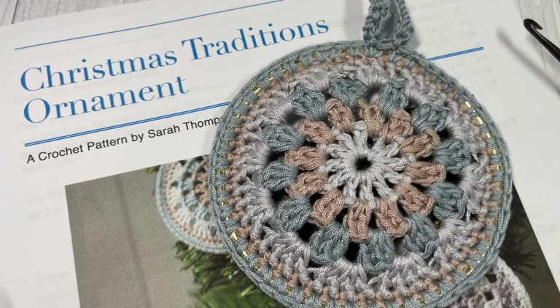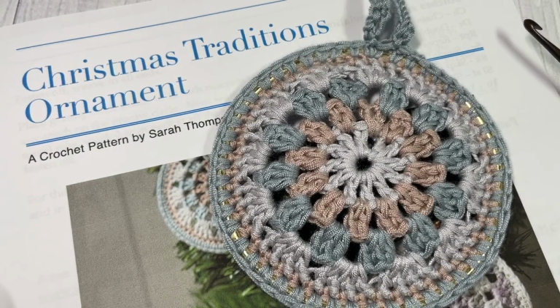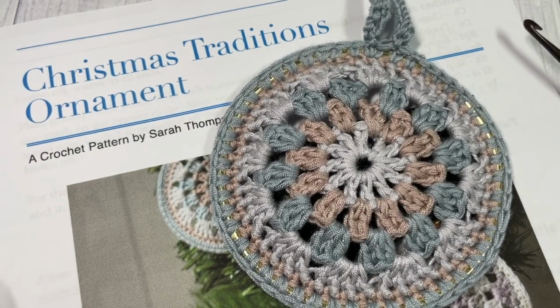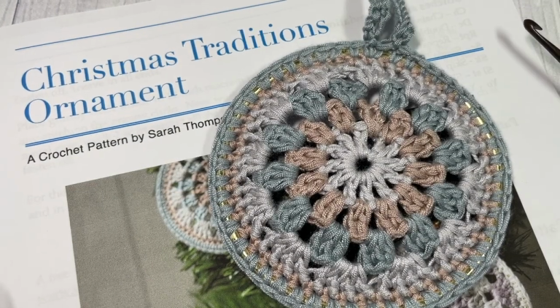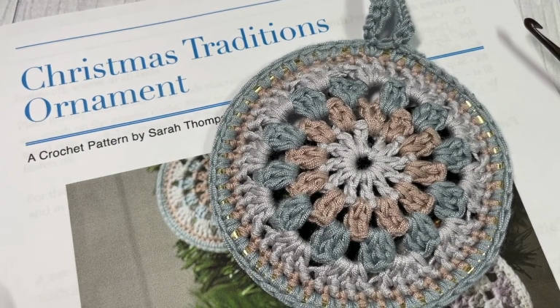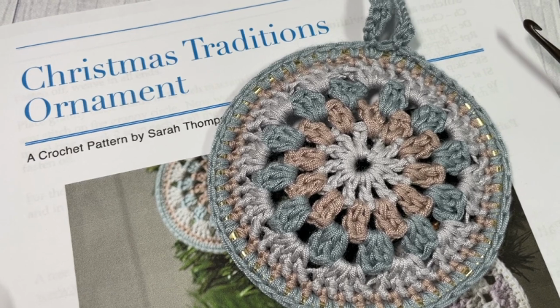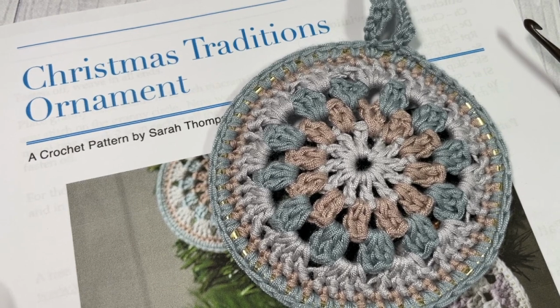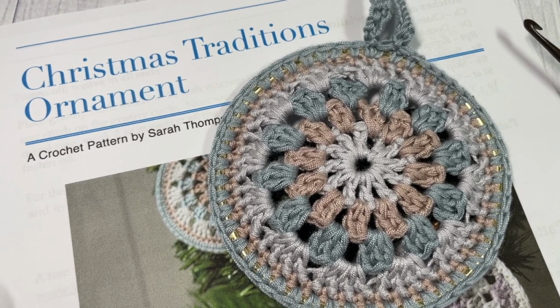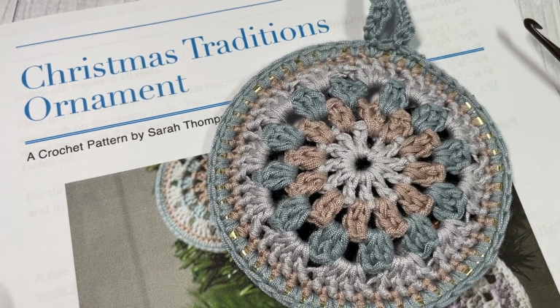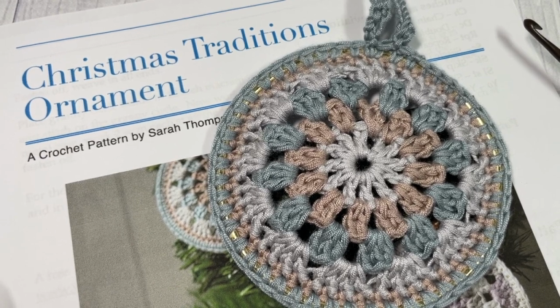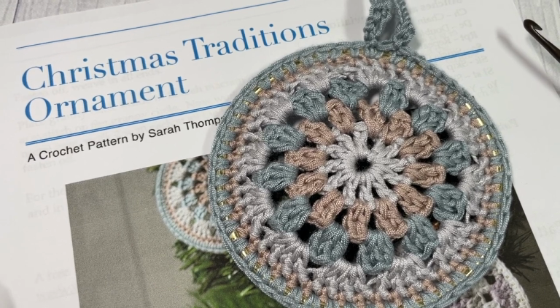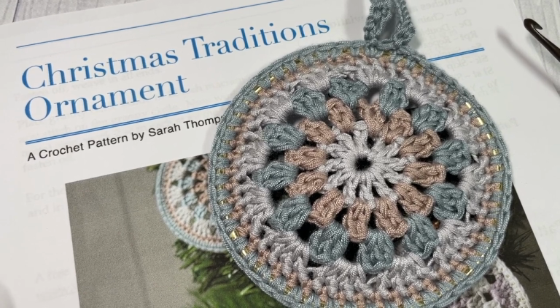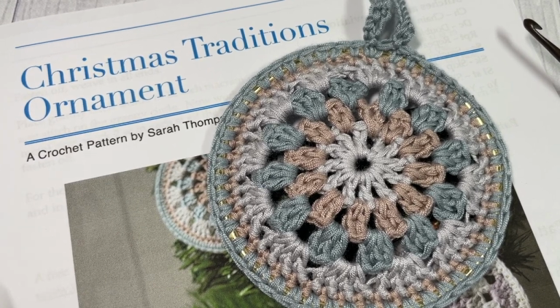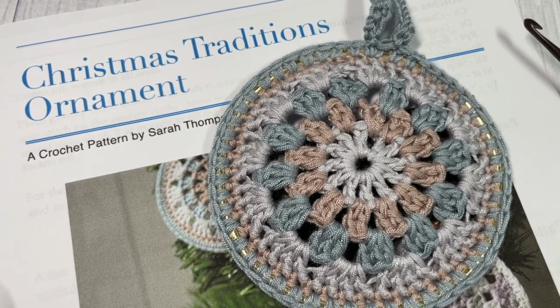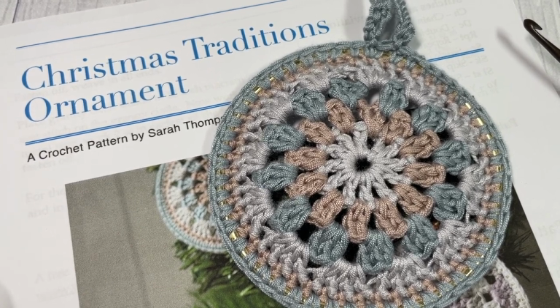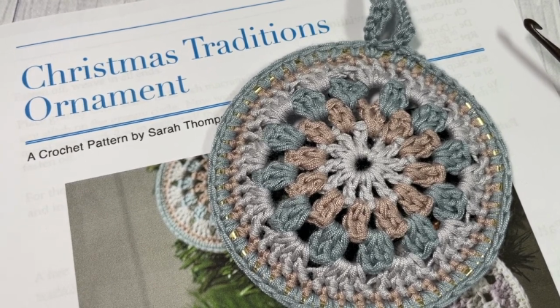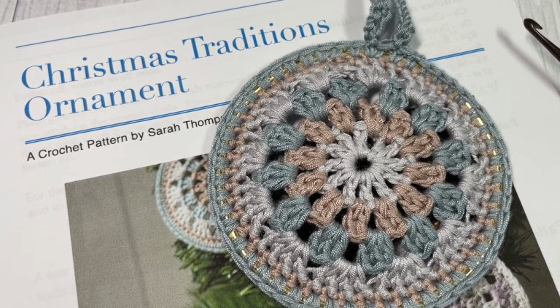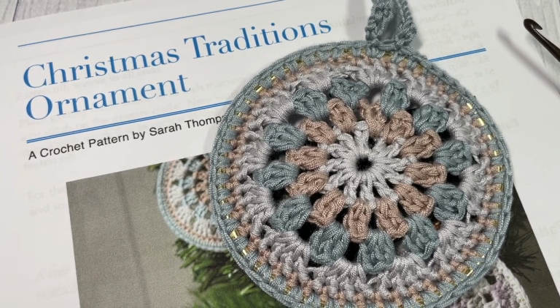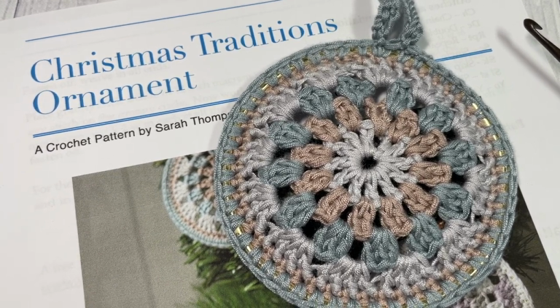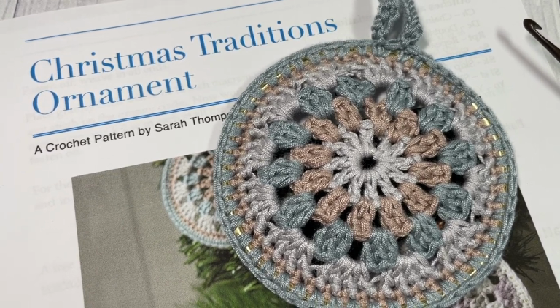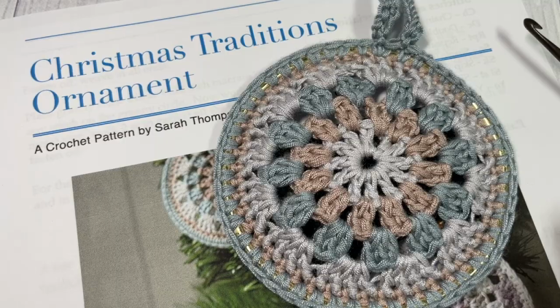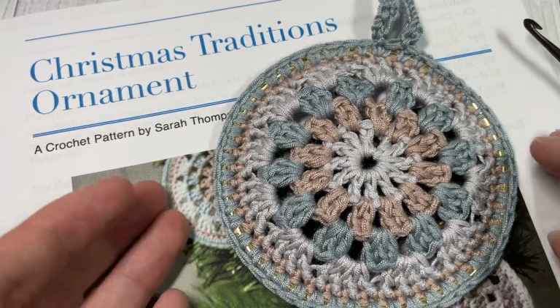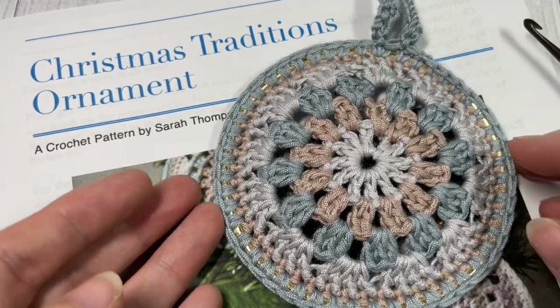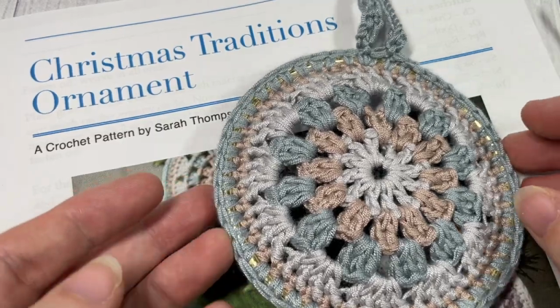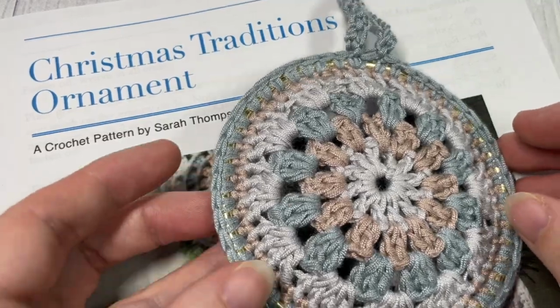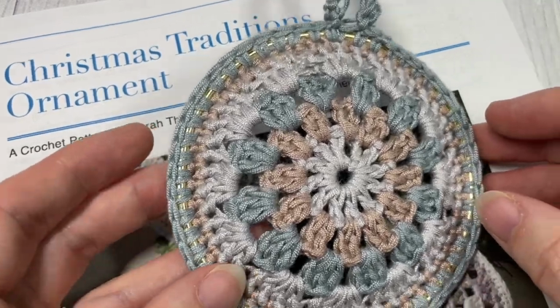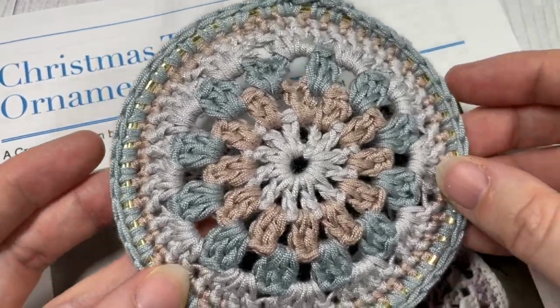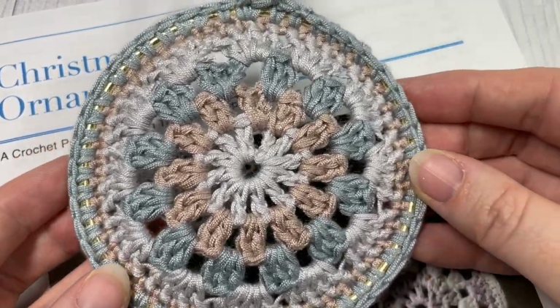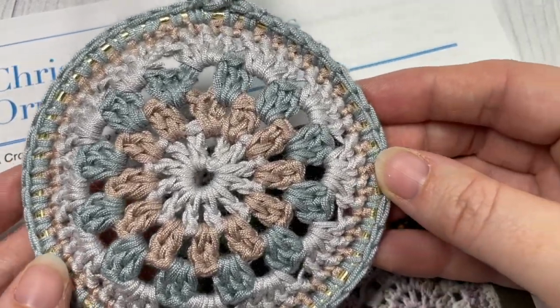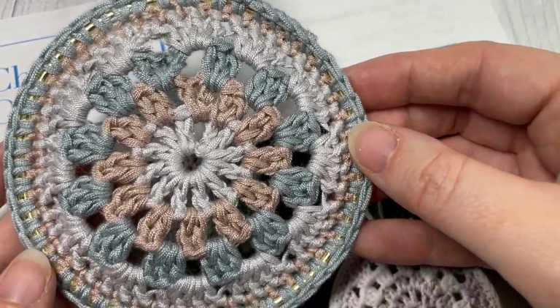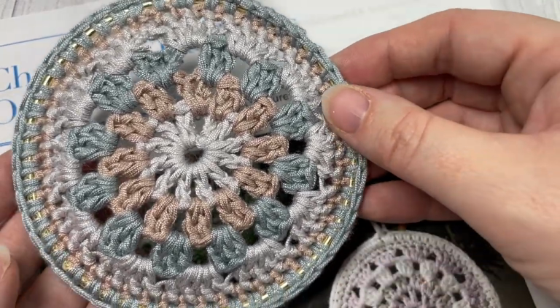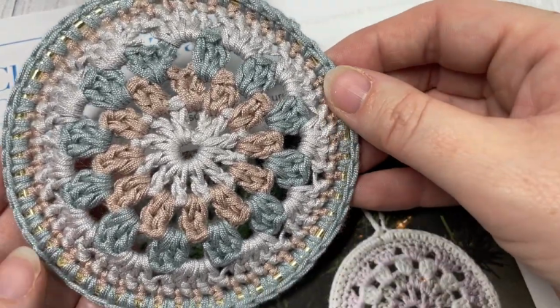Hello everyone, I'm Sarah of Bridge Textures Crochet and welcome. Today we're going to learn how to crochet this Christmas Traditions ornament which you can see here in front of you.